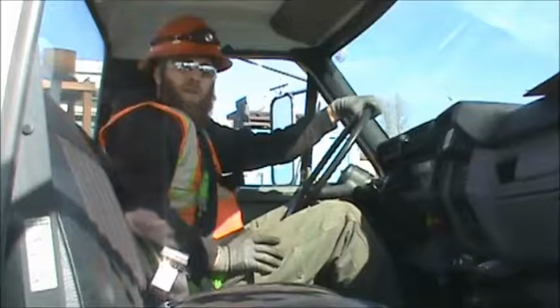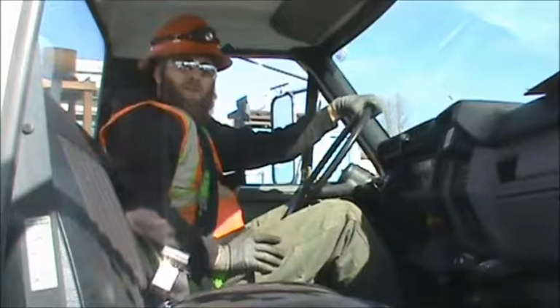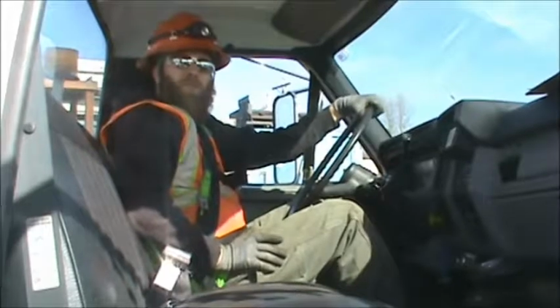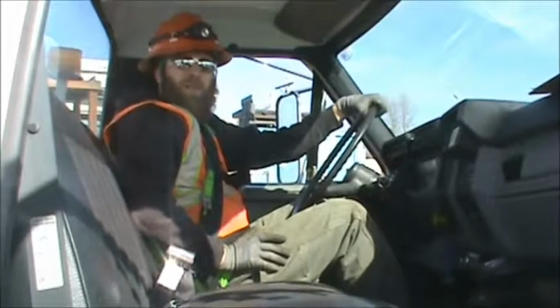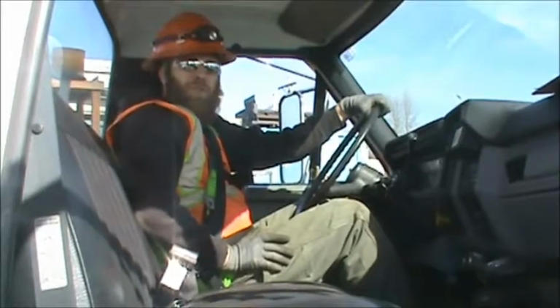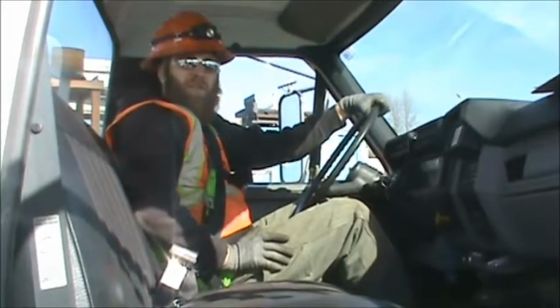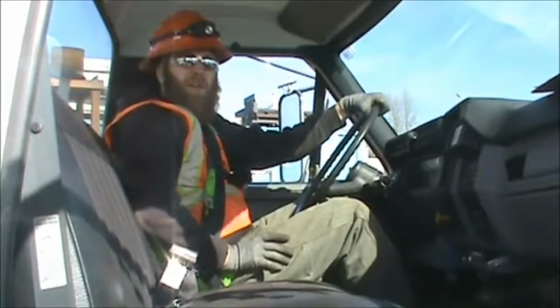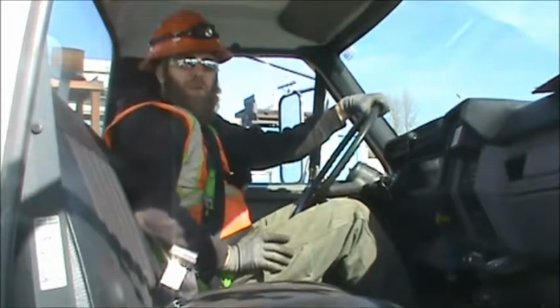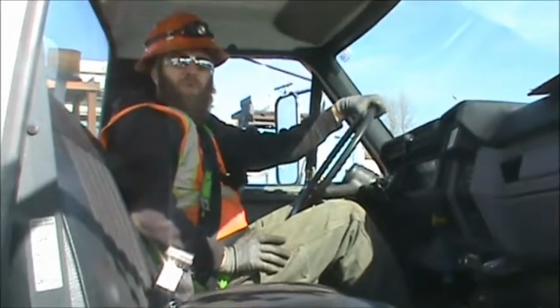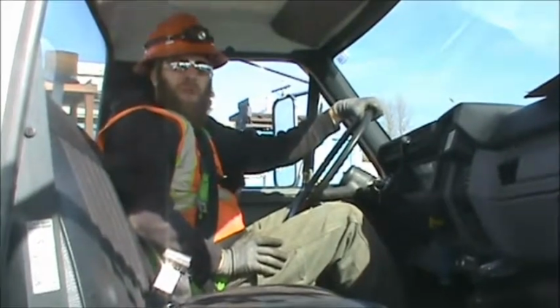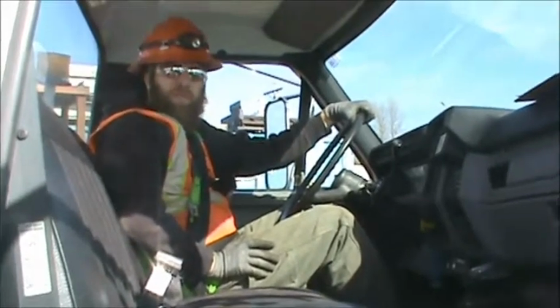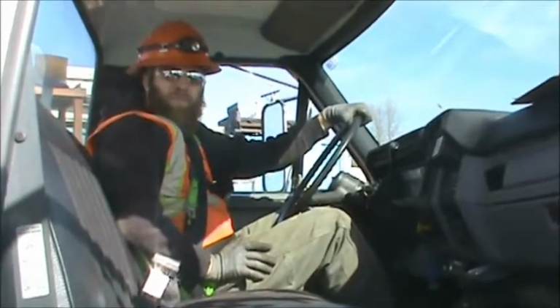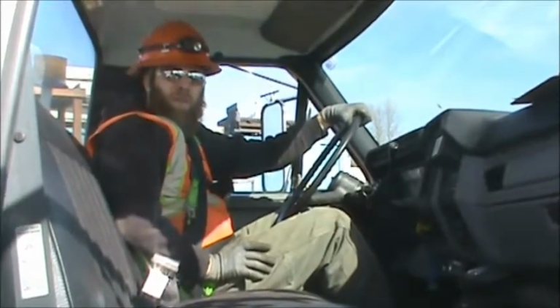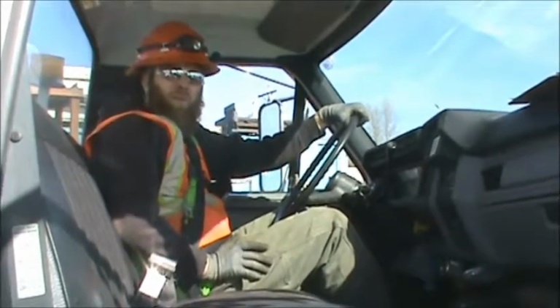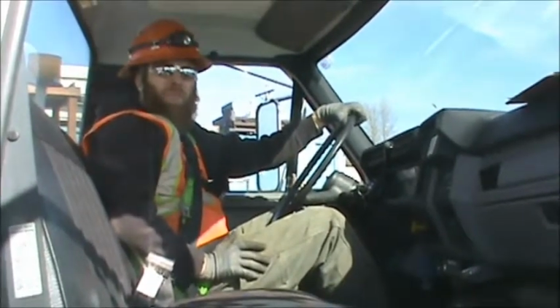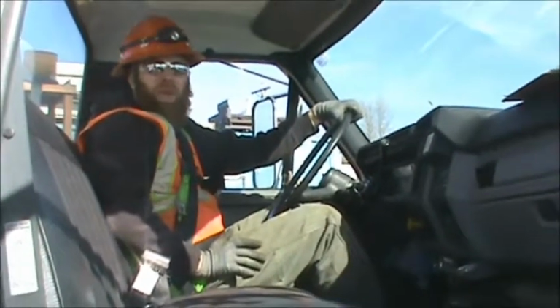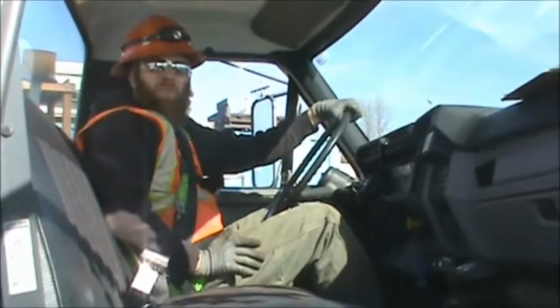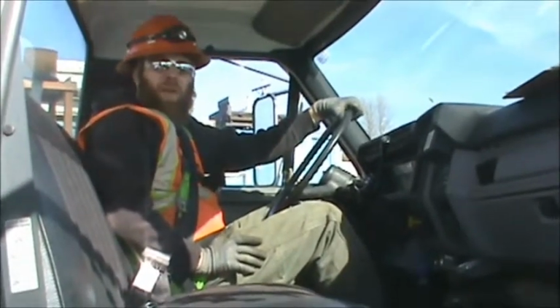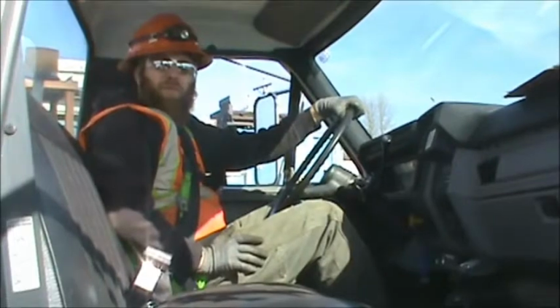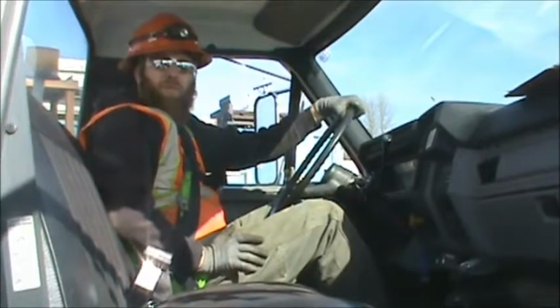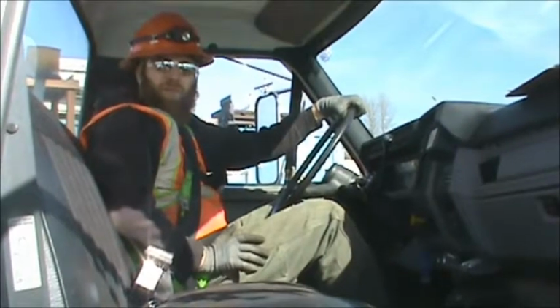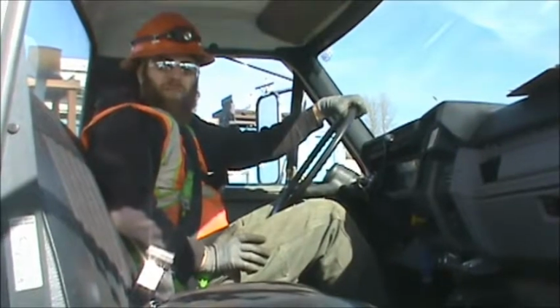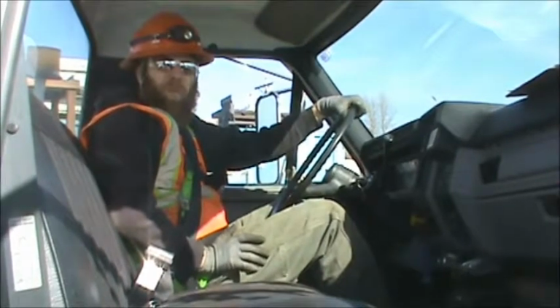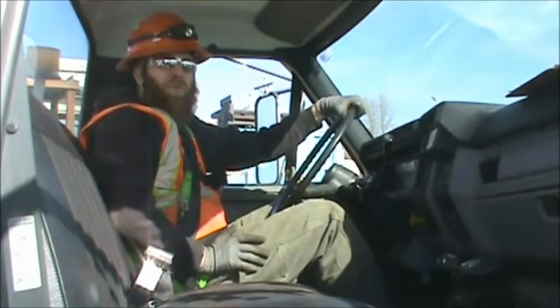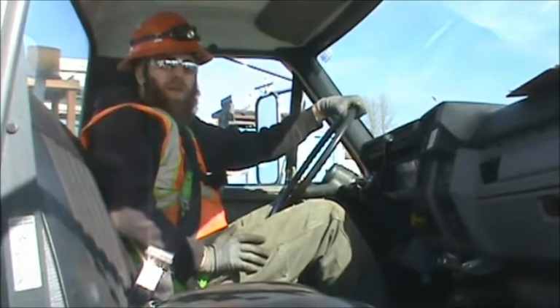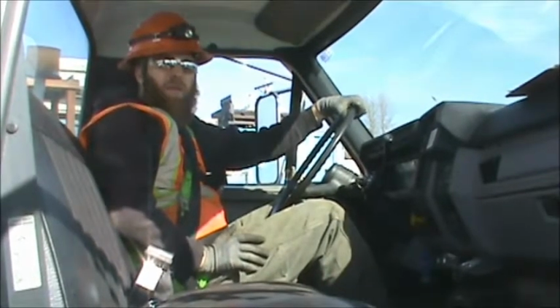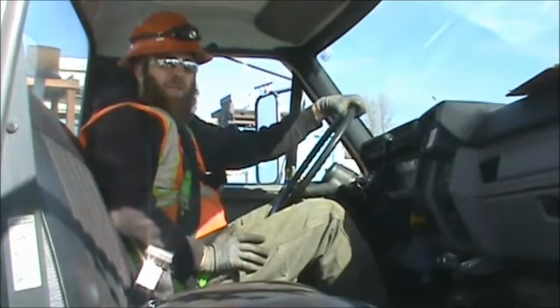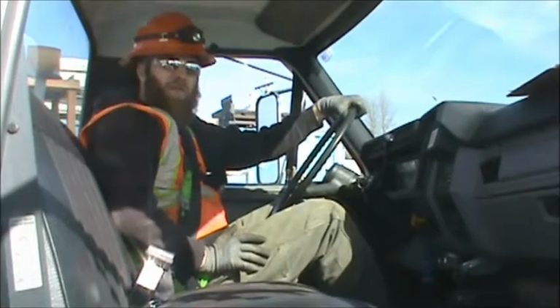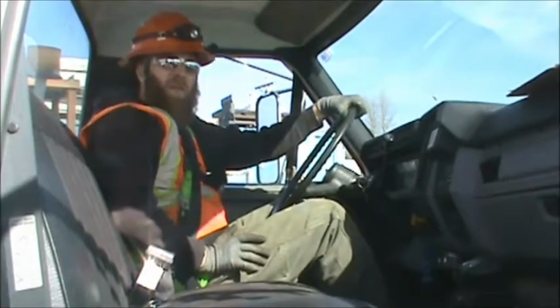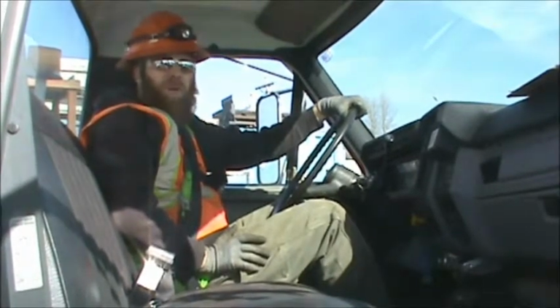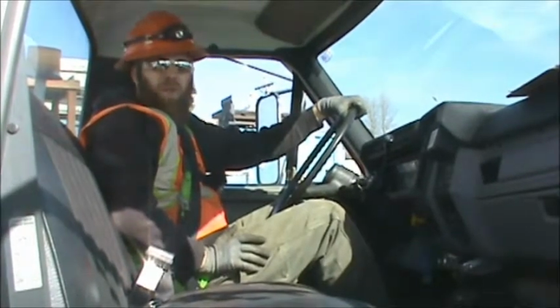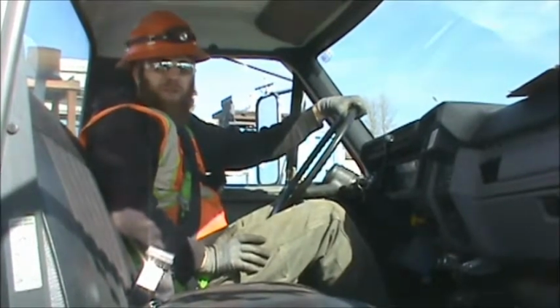This is bucket truck training for bucket truck 49. We're going to pick up right after you do the pre-trip and after you've read the policy on bucket truck training.